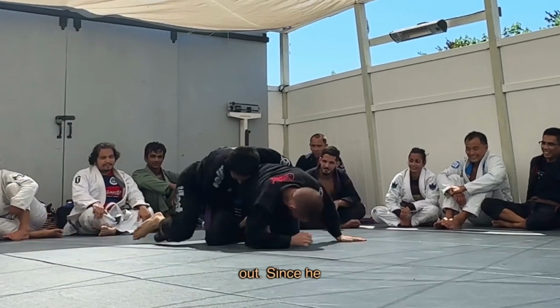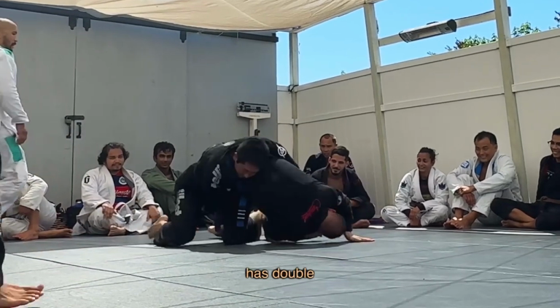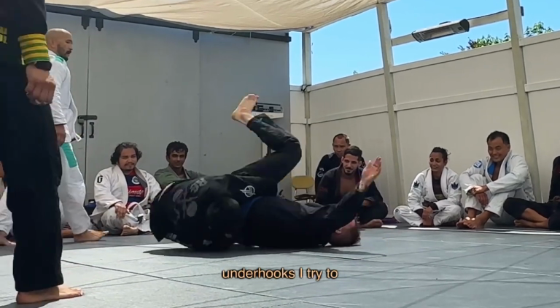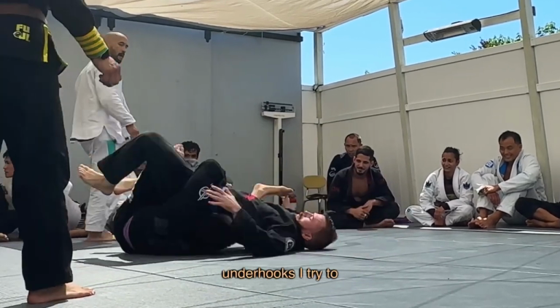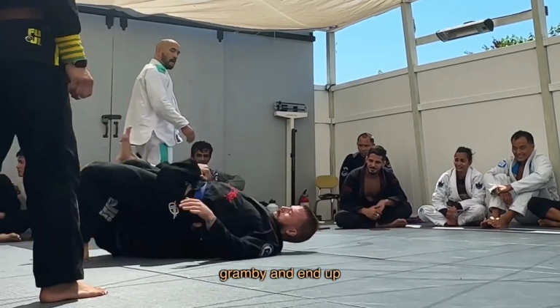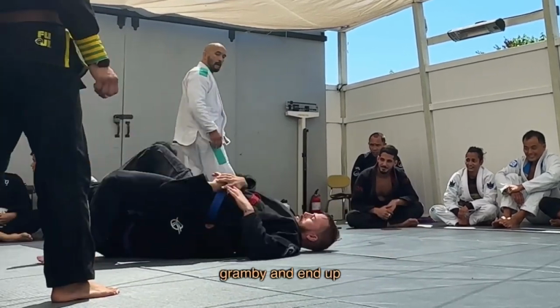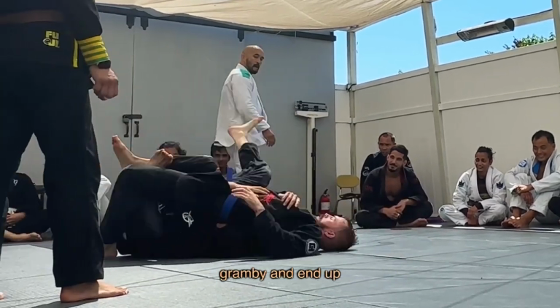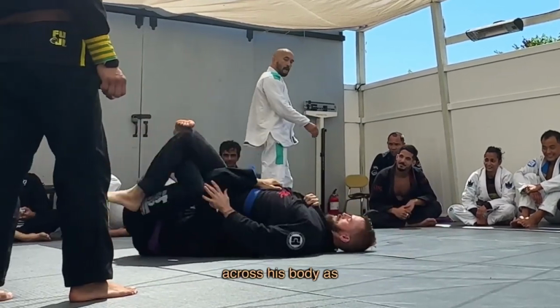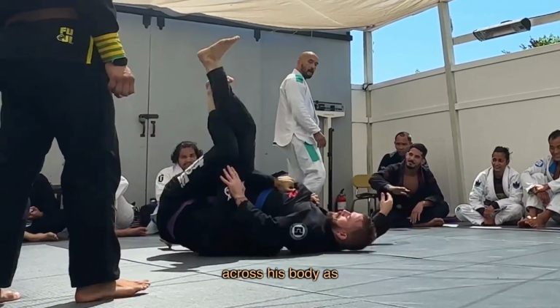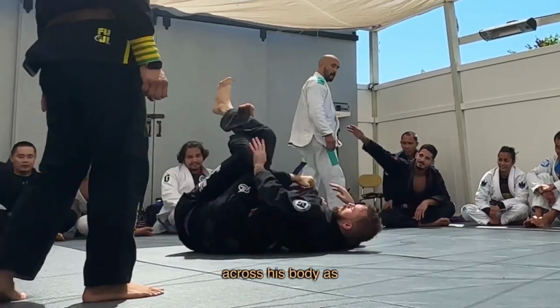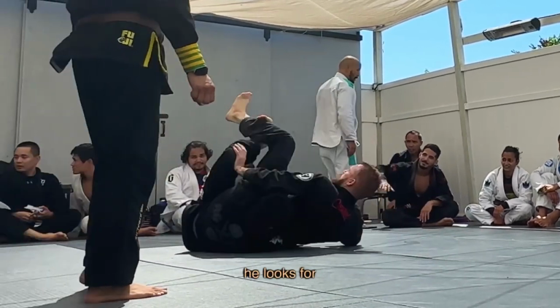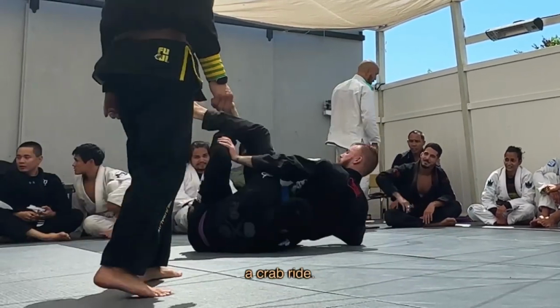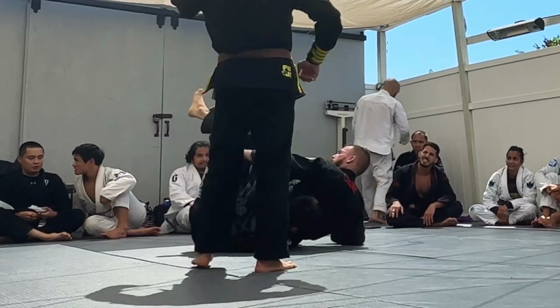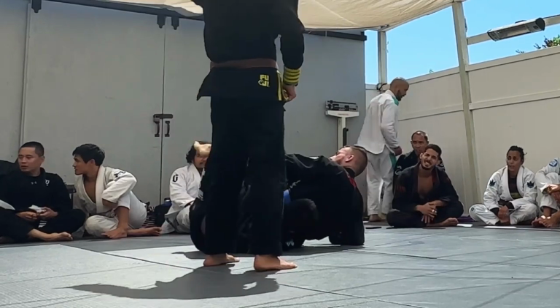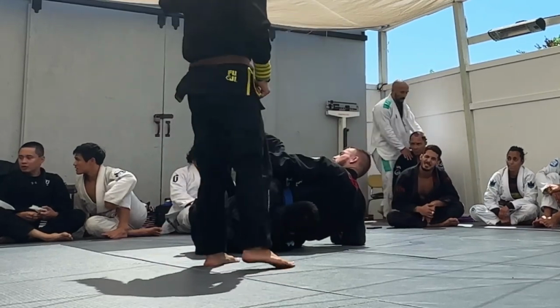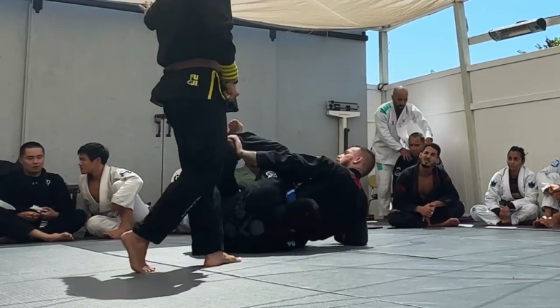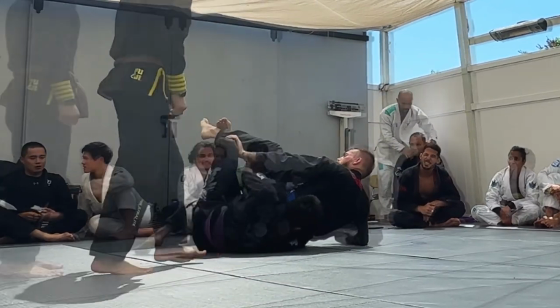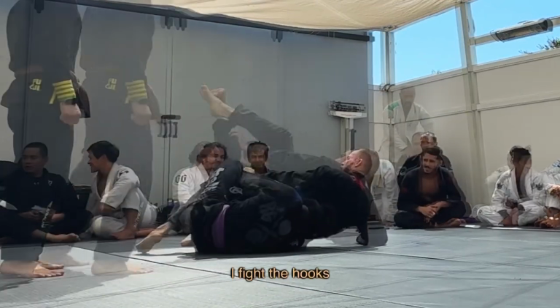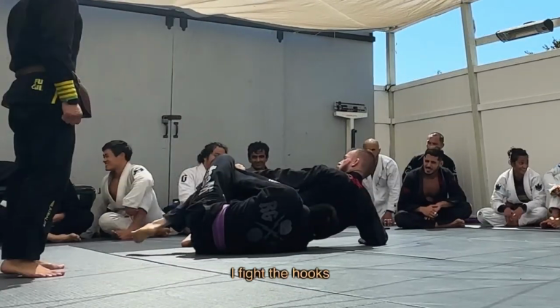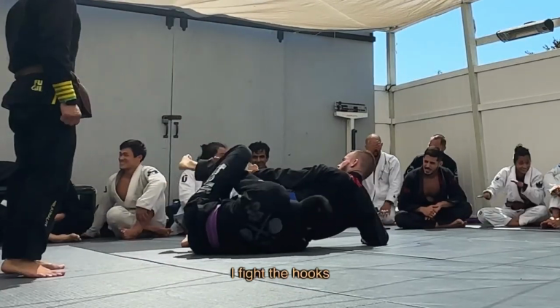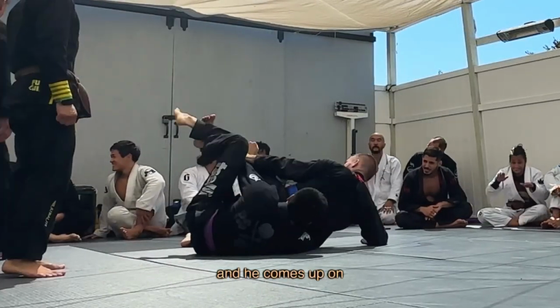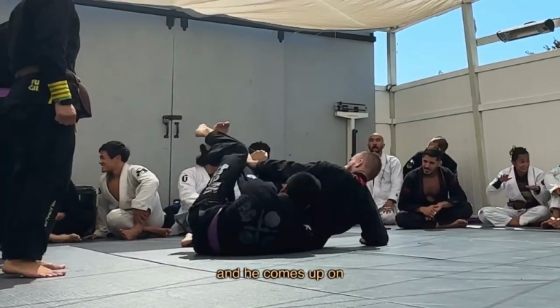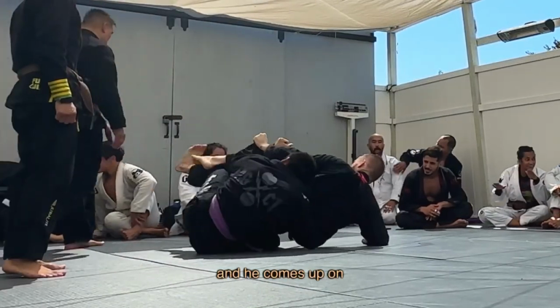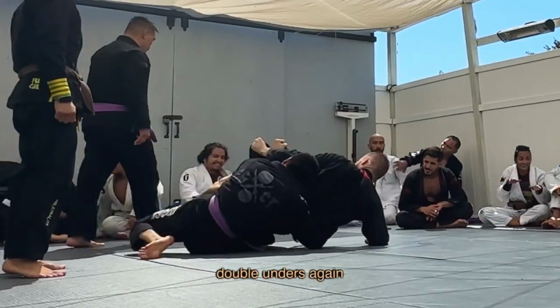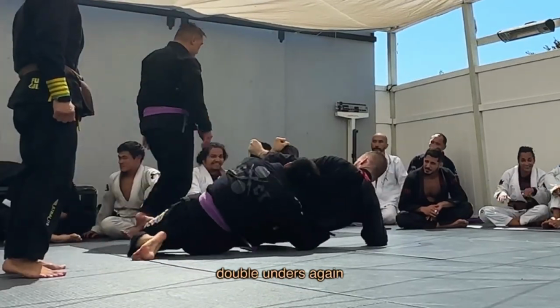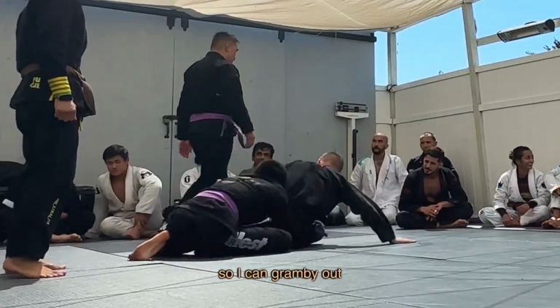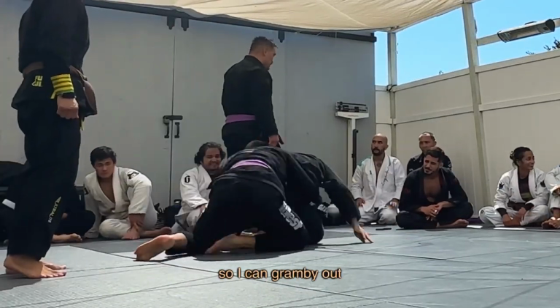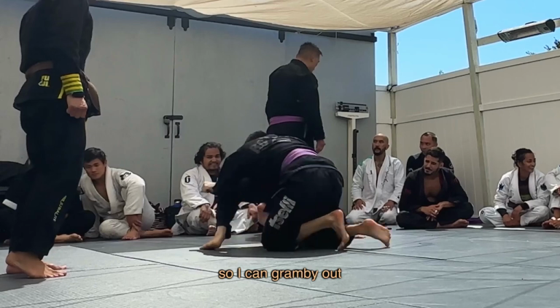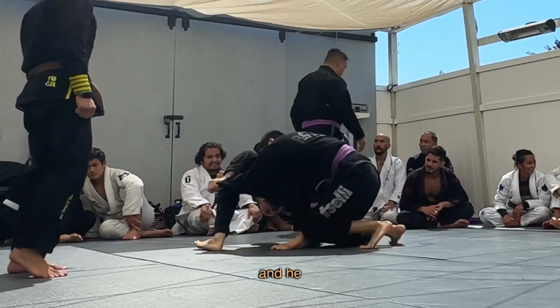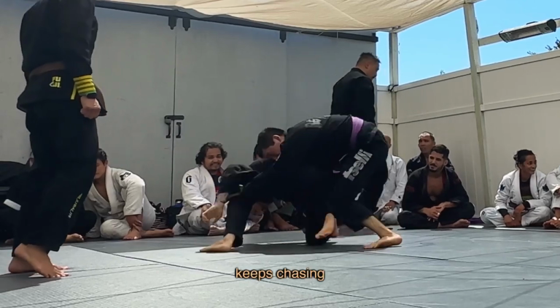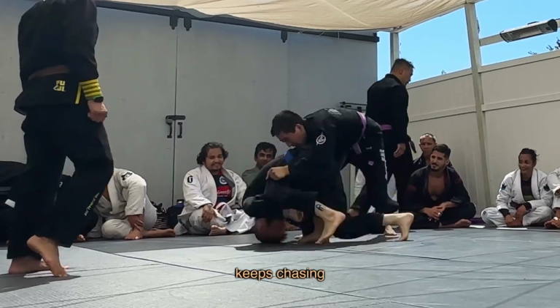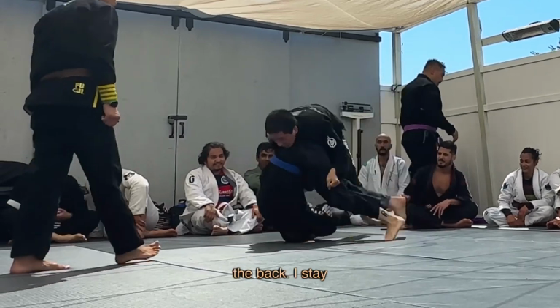Since he has double underhooks I try to gramby and end up across his body as he looks for a crab ride. I fight the hooks and he comes up on double unders again so I can gramby out, and he keeps chasing the back.